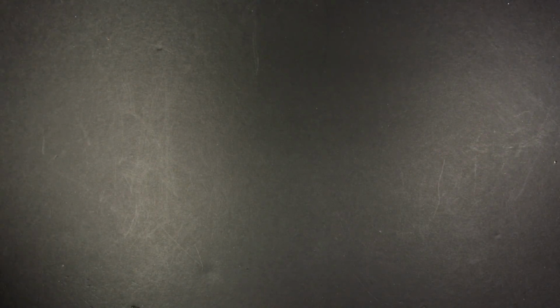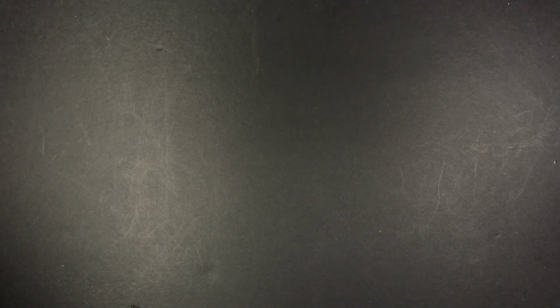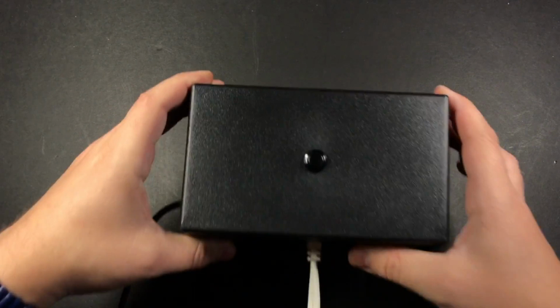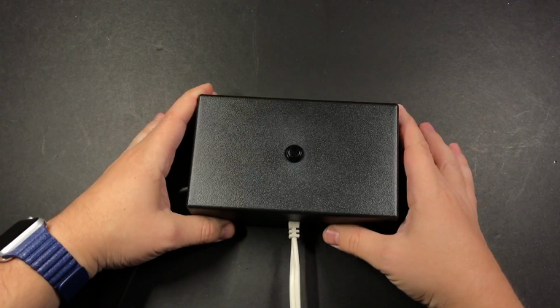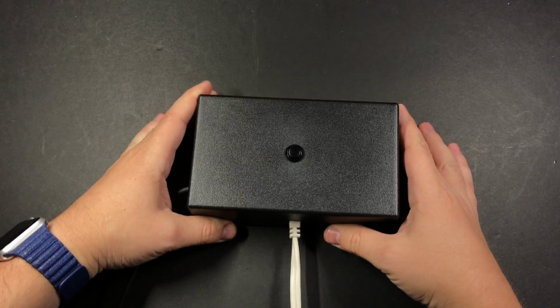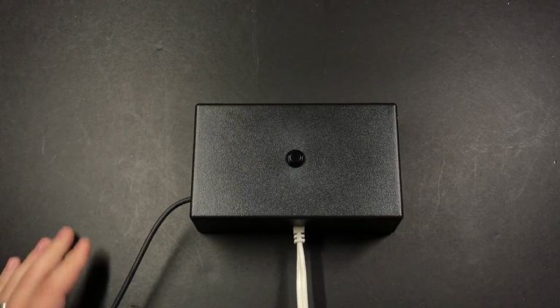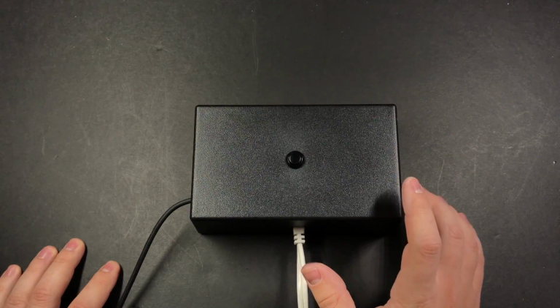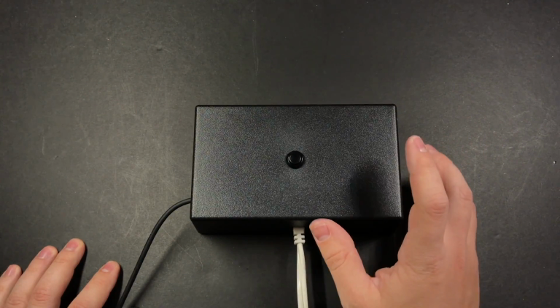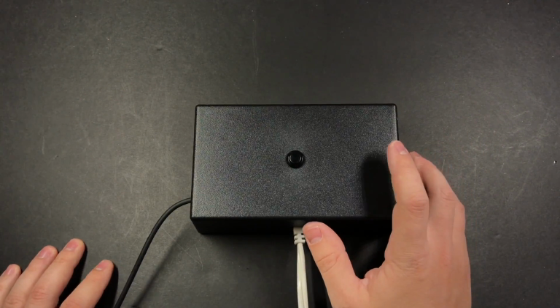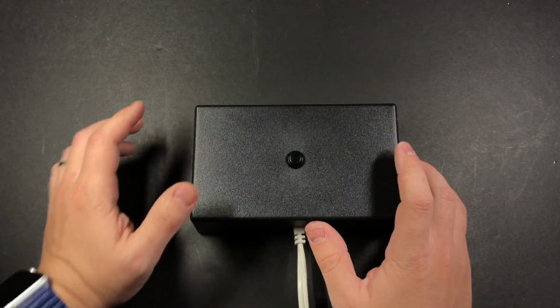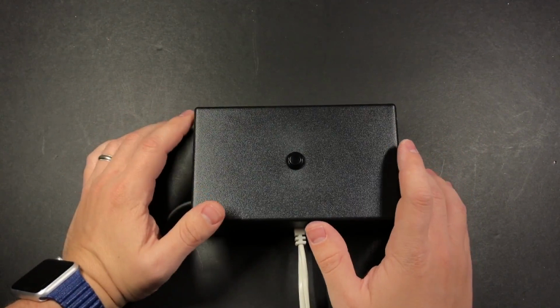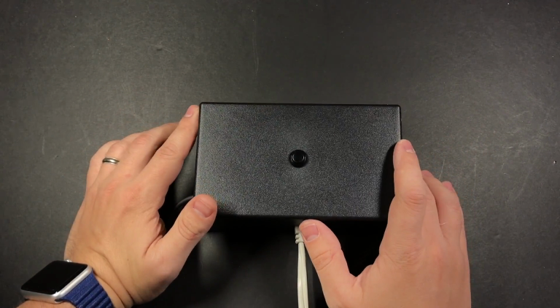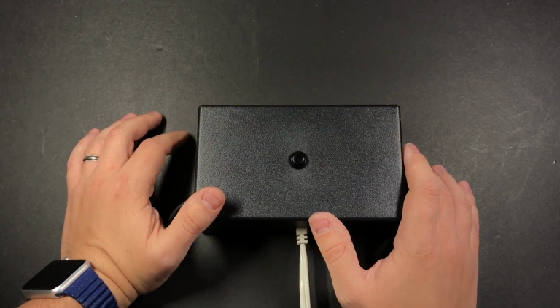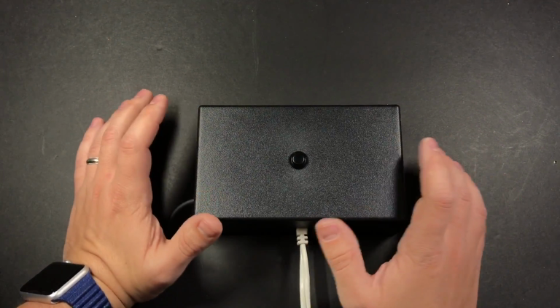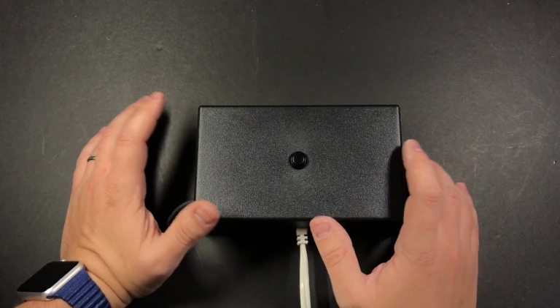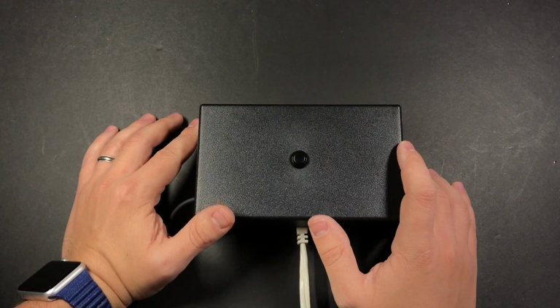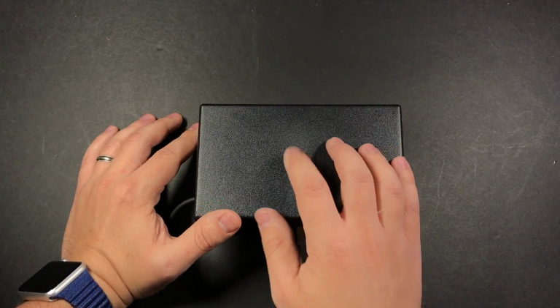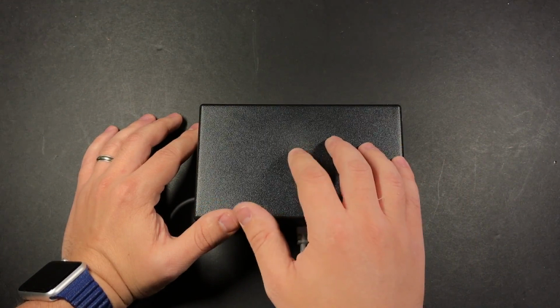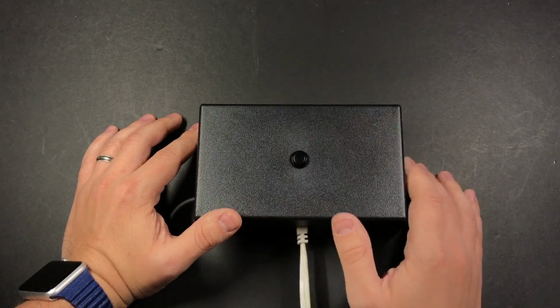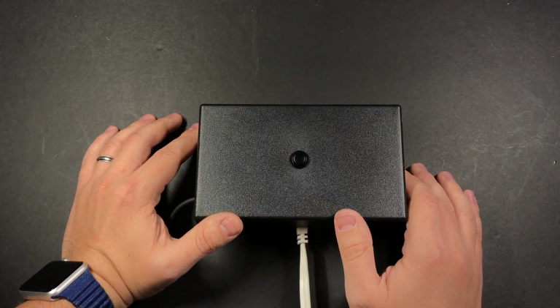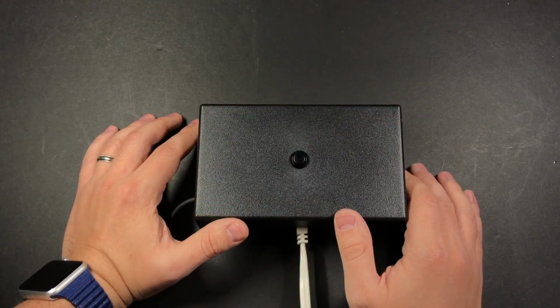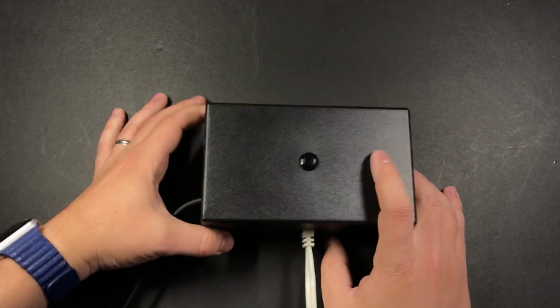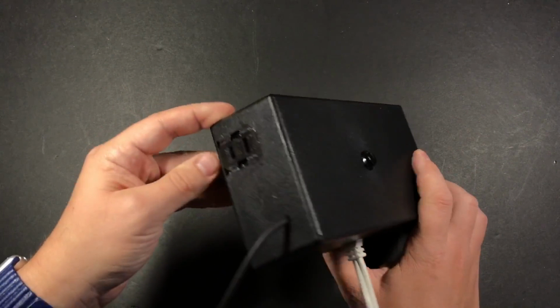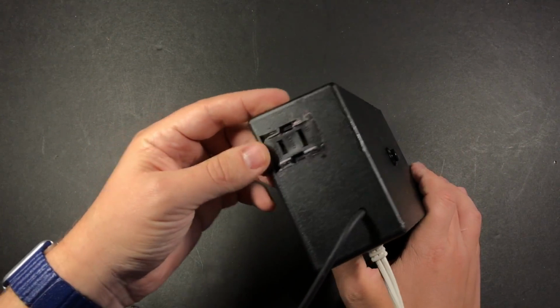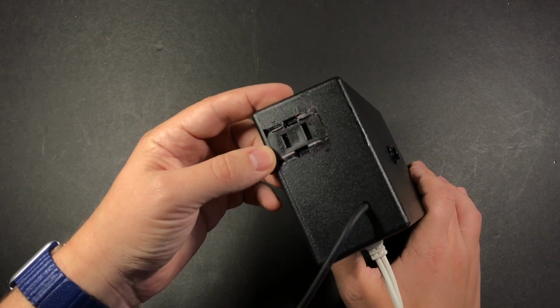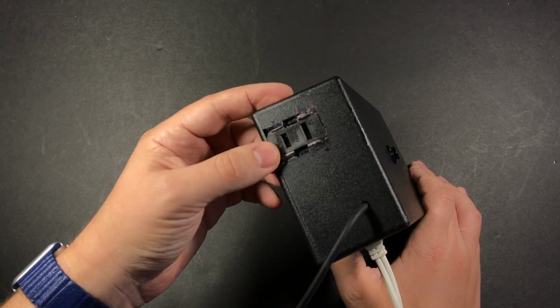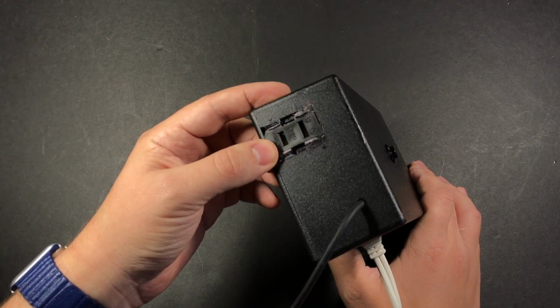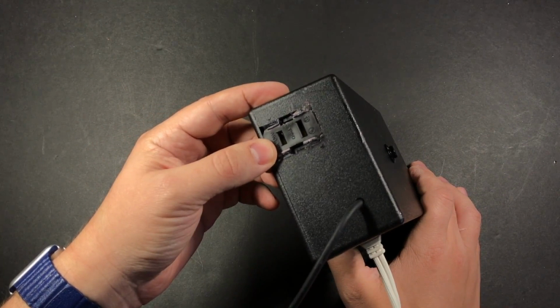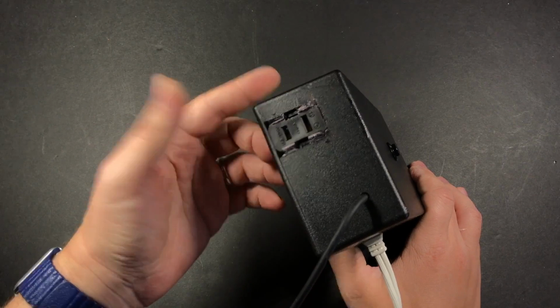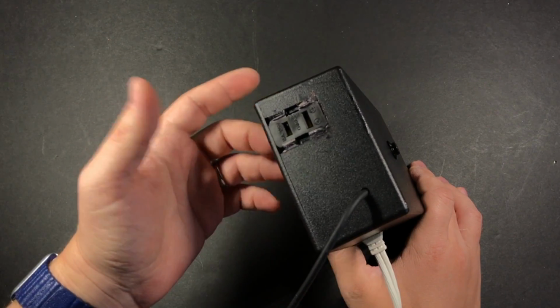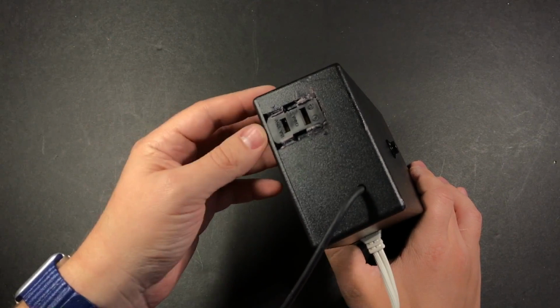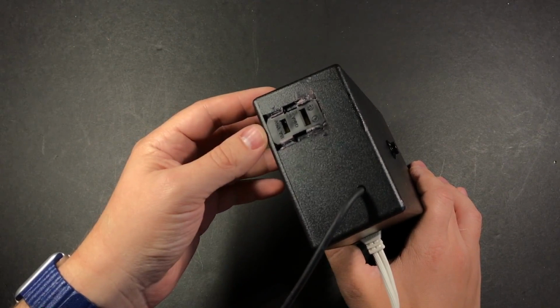When you pull the trigger on this, it talks to an identical Arduino clone in this box. This box has an infrared receiver hooked up to it that watches for the signal from the gun. There's also a button on it to trigger it manually, and on the side is a plug where you can plug in a lamp or some other small device.